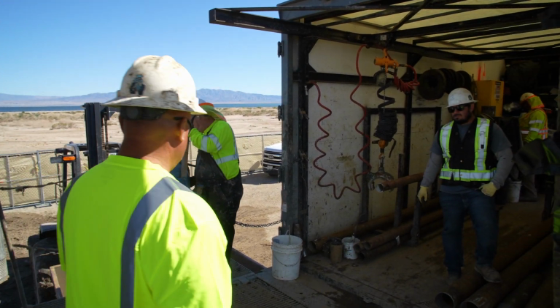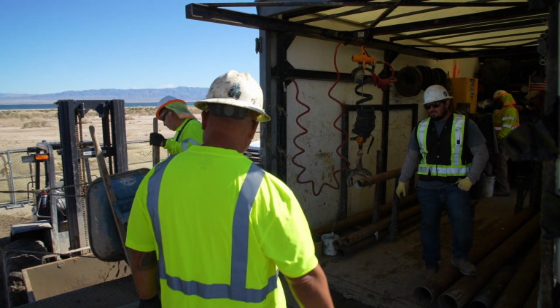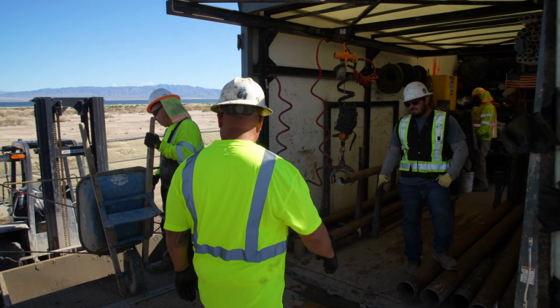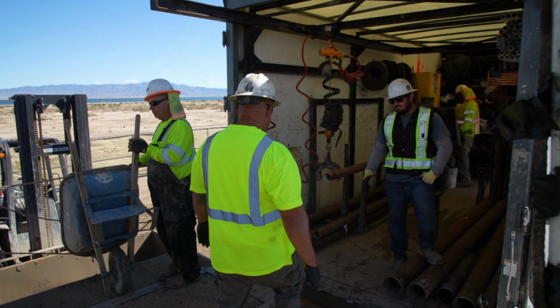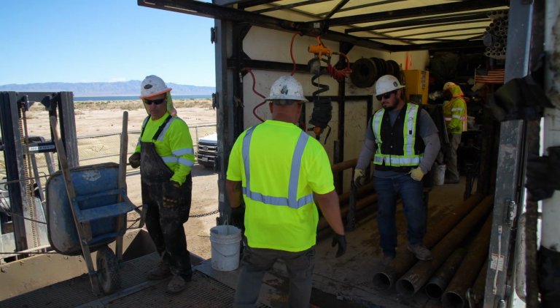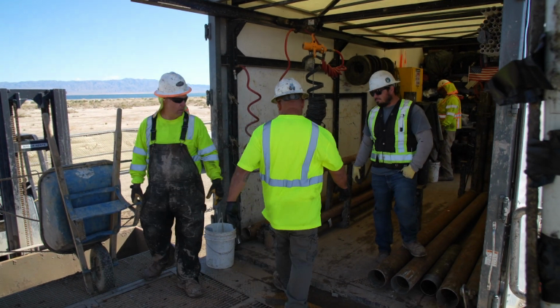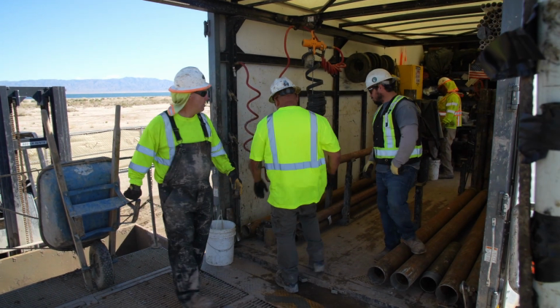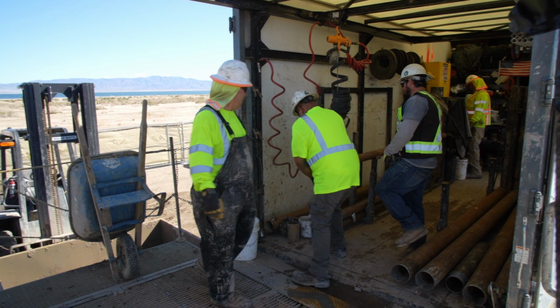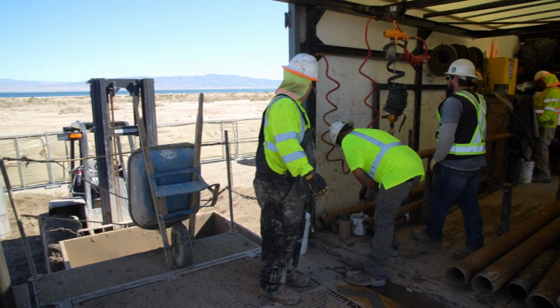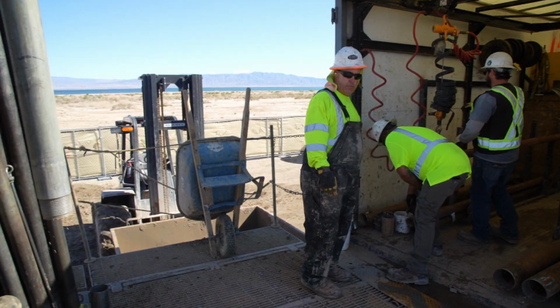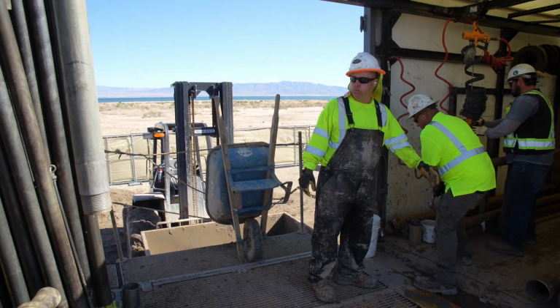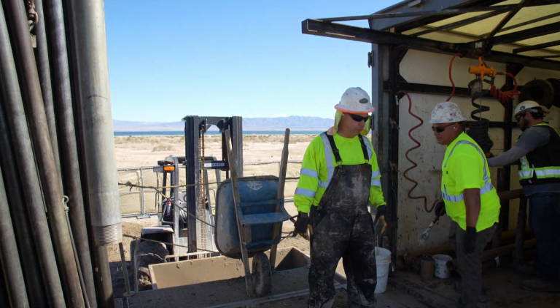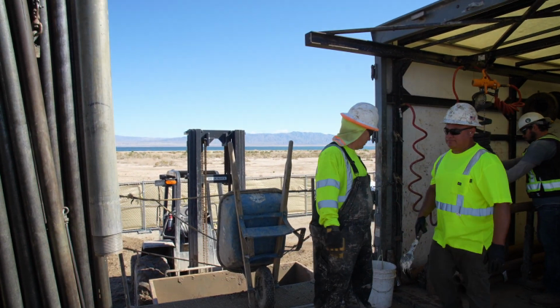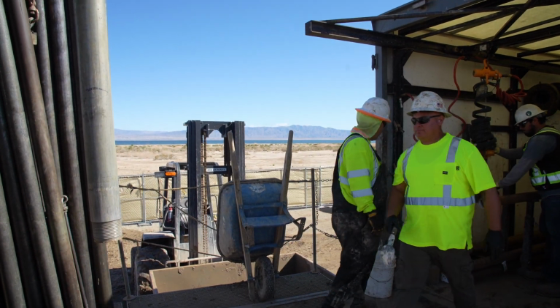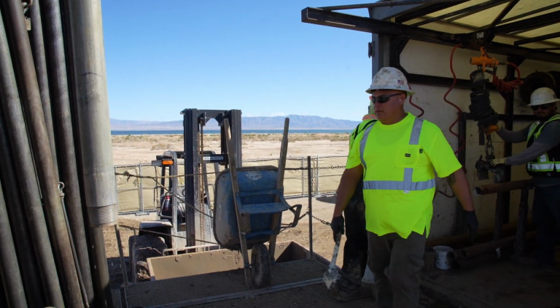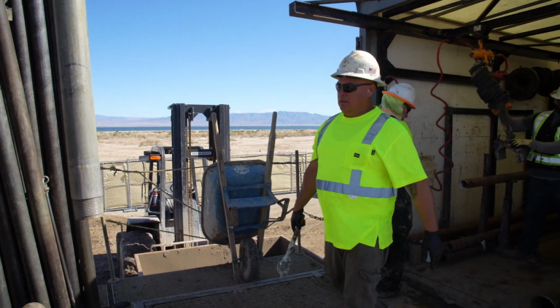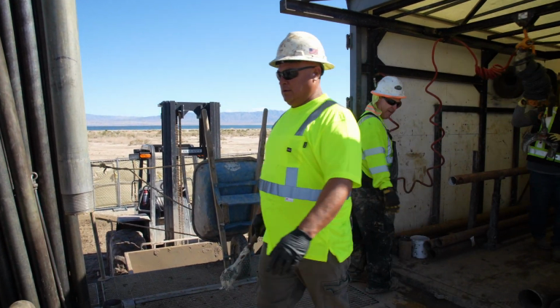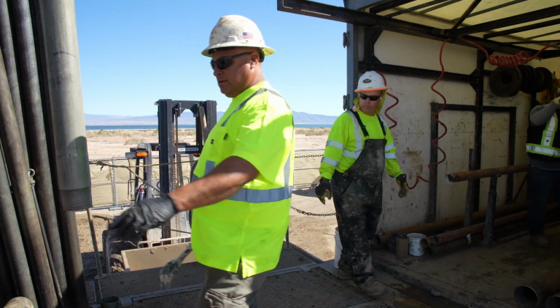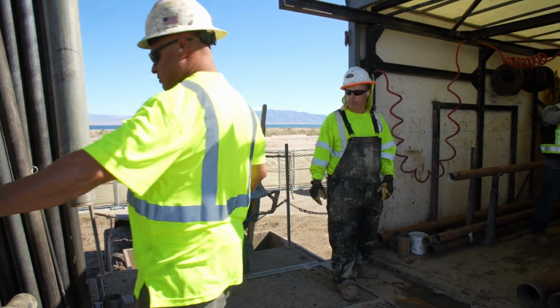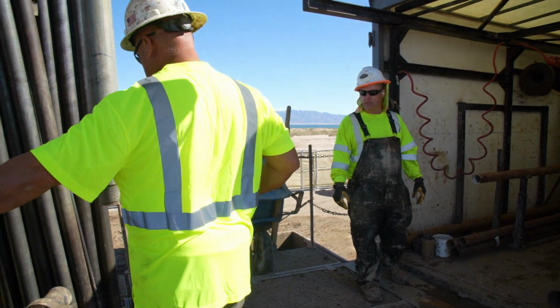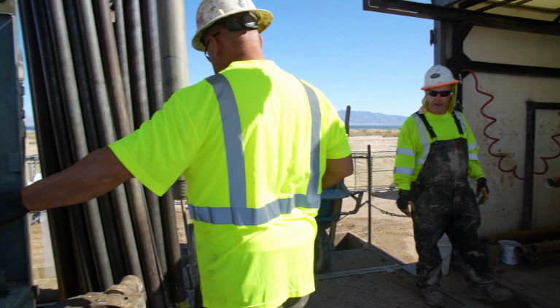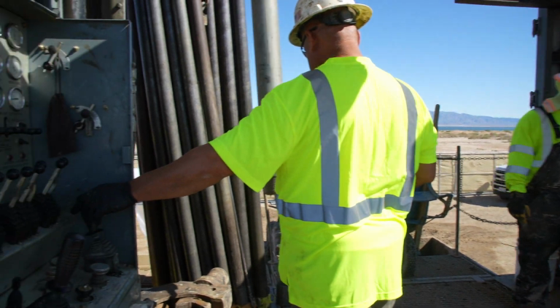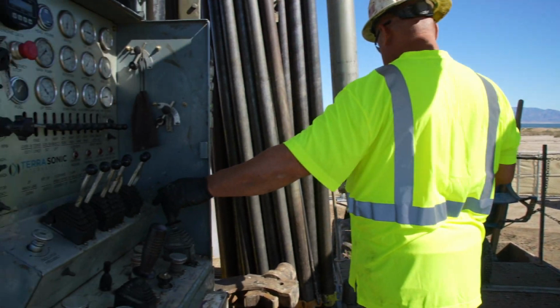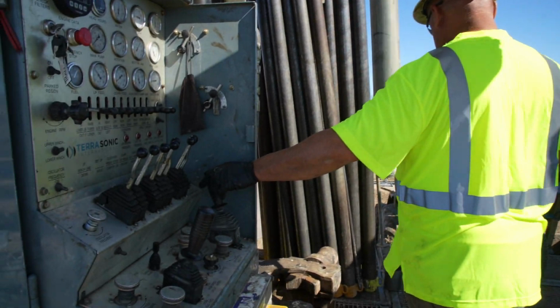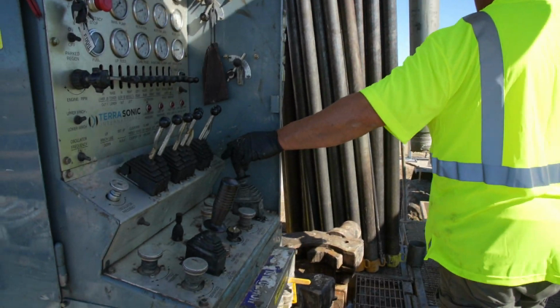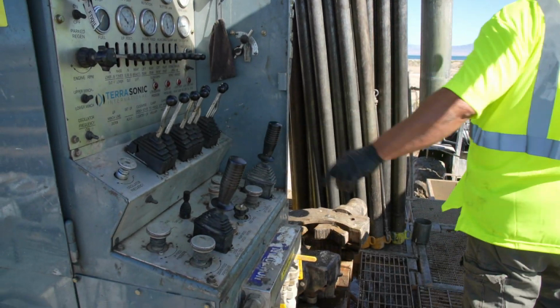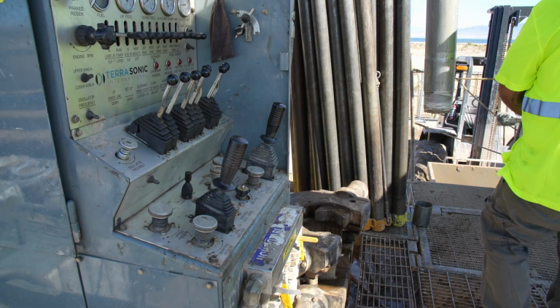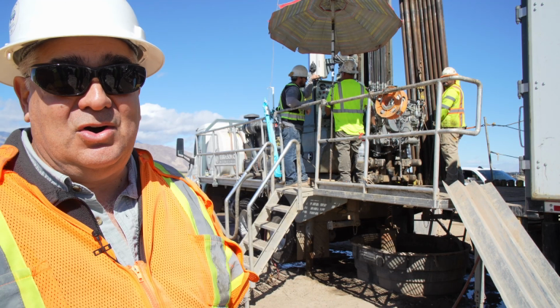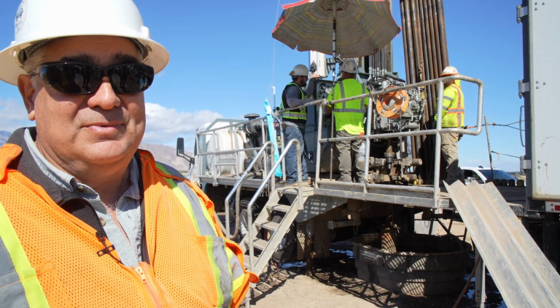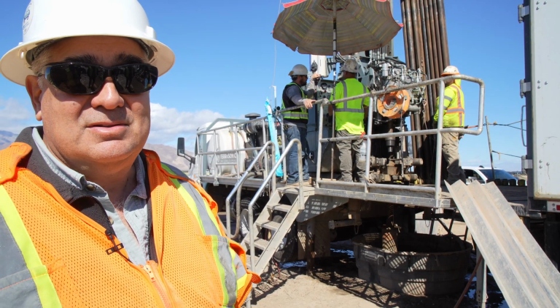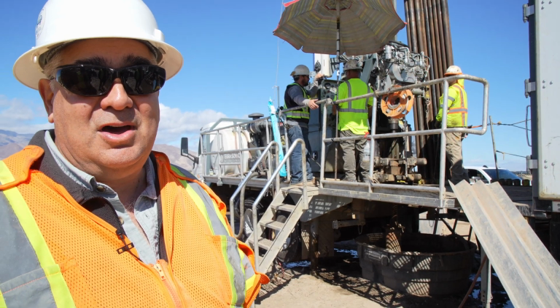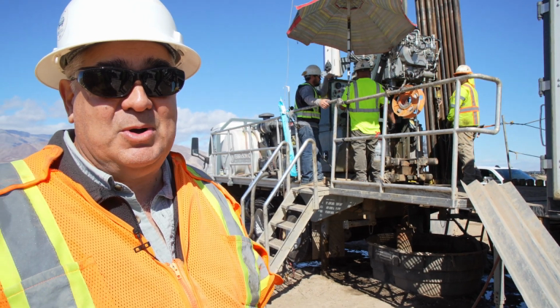Eddie, our operator, has actually been with us pretty close to the beginning. He's probably got 27 years himself in auger drilling and Sonic drilling — a lot of experience.